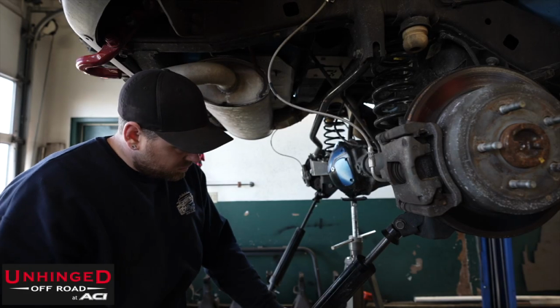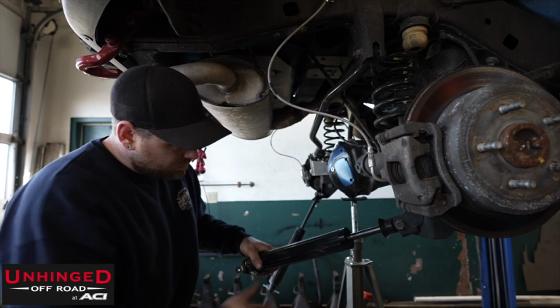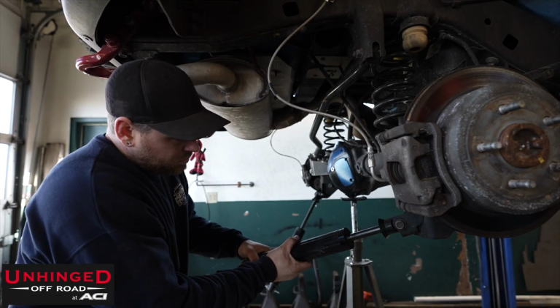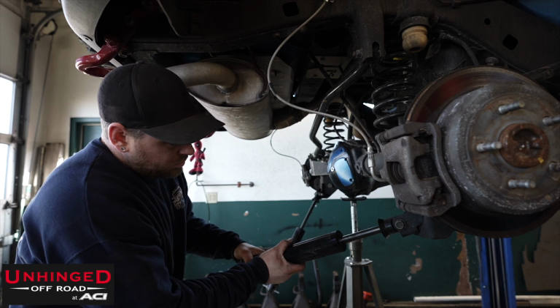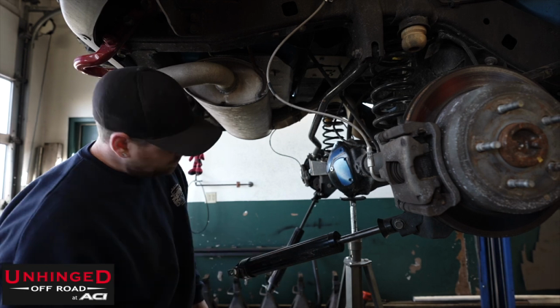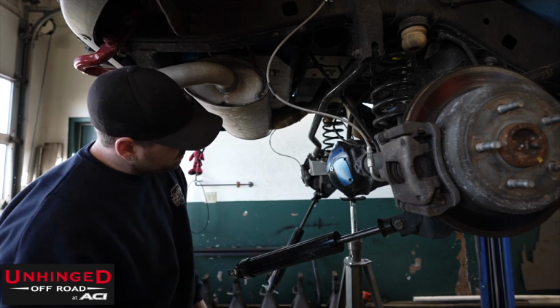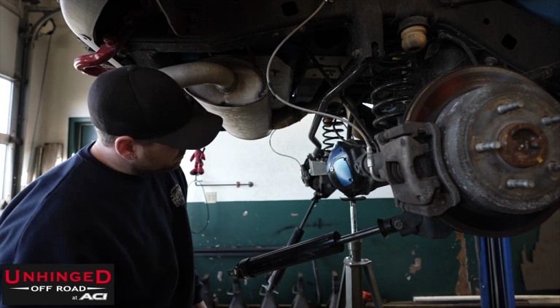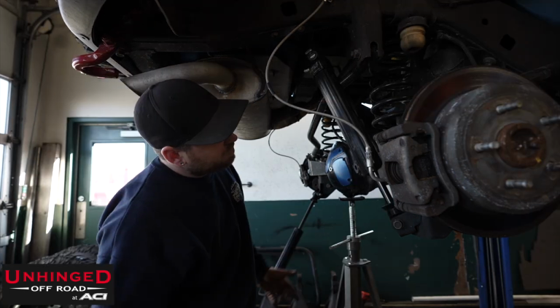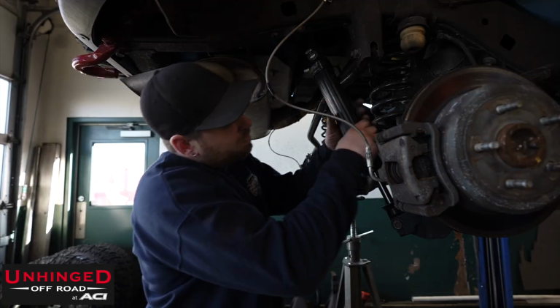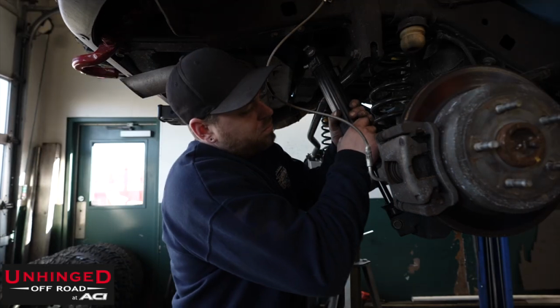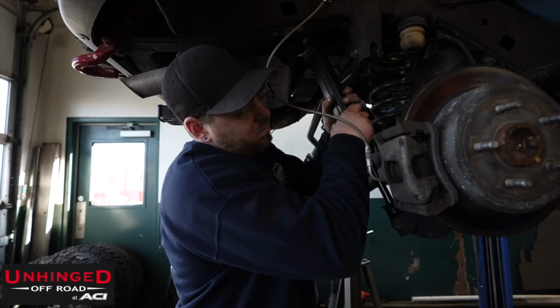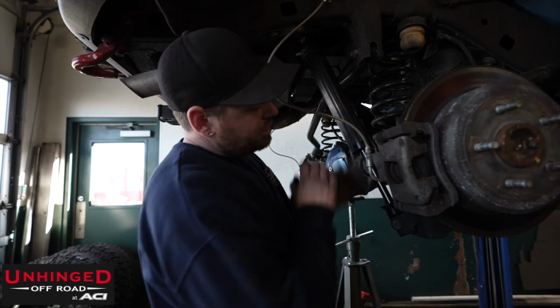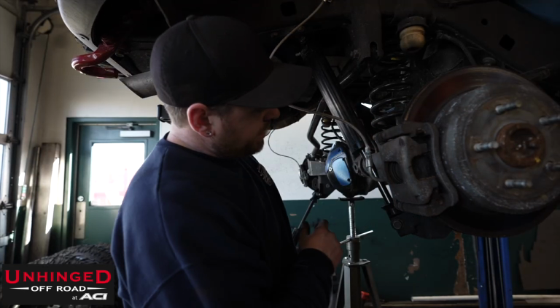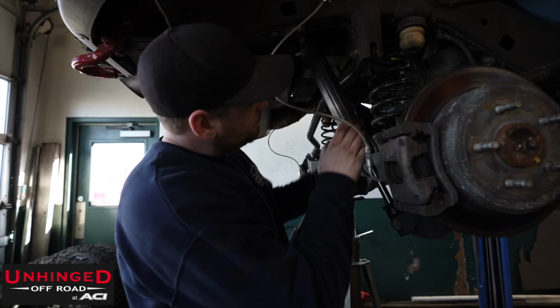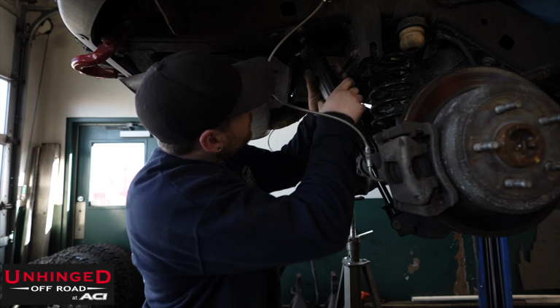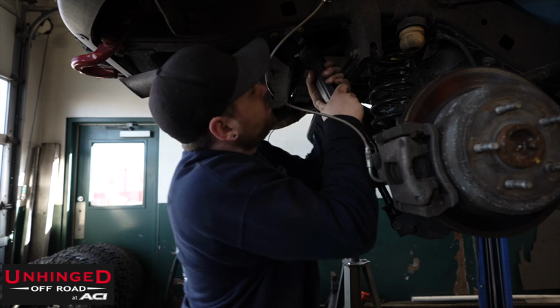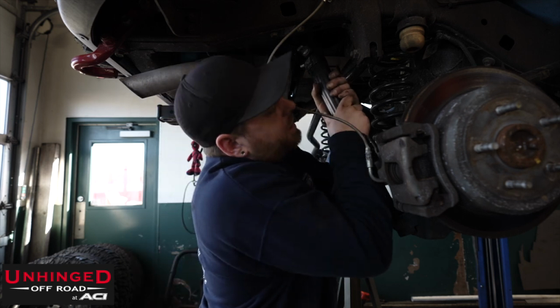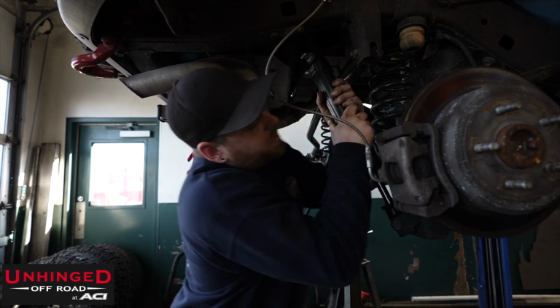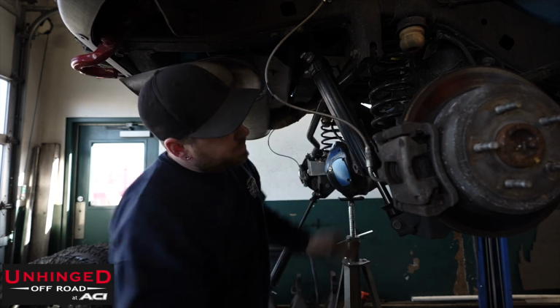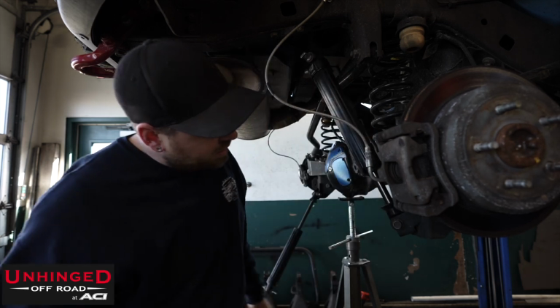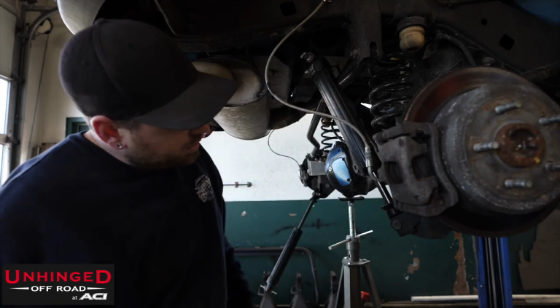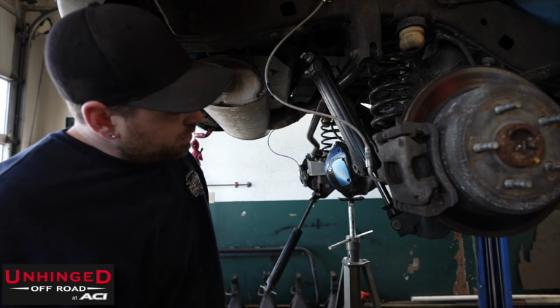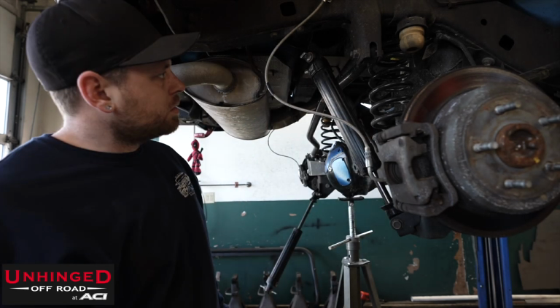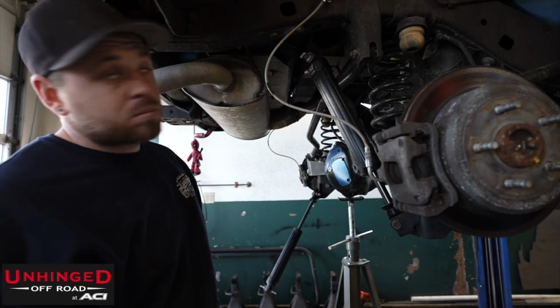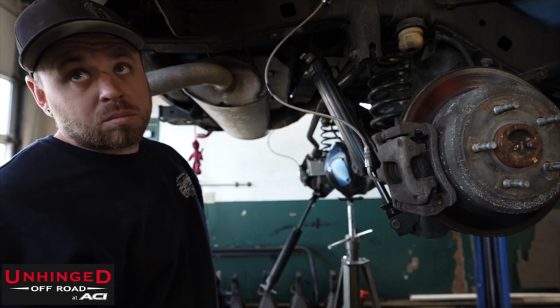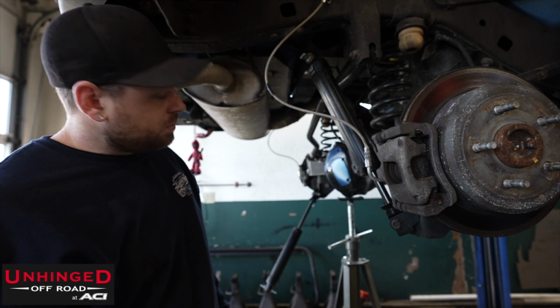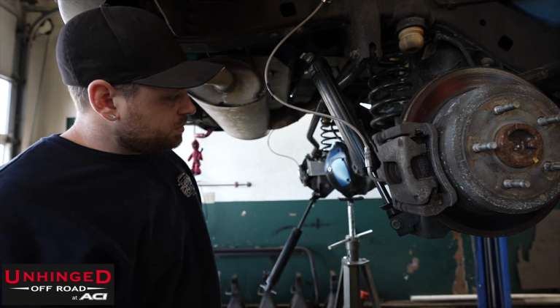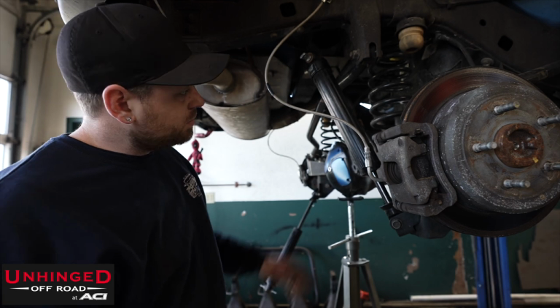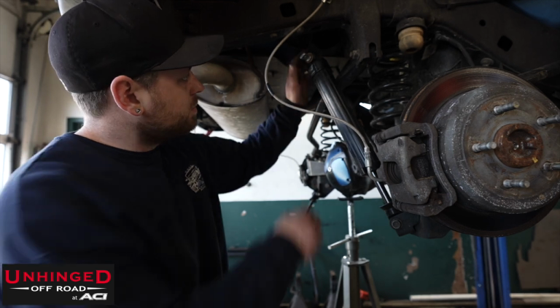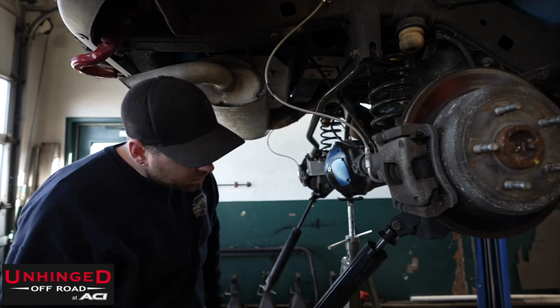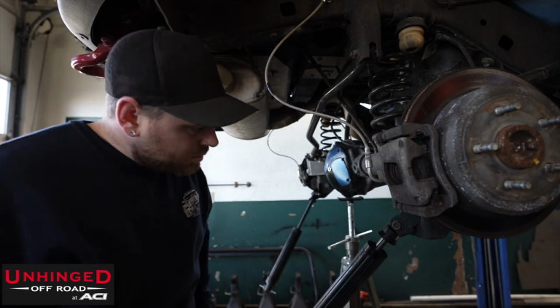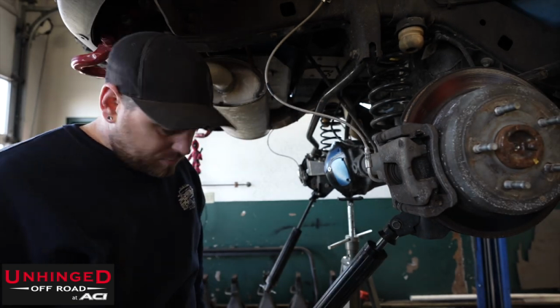Disconnecting shocks. The thing's a little beat up, yeah? That's not supposed to happen, right? Right.